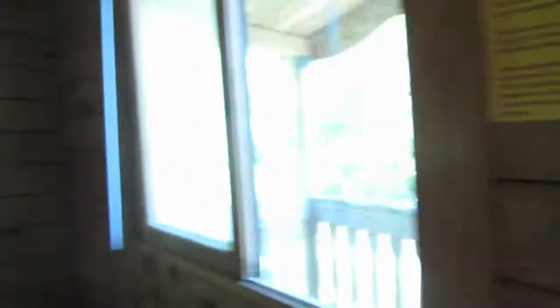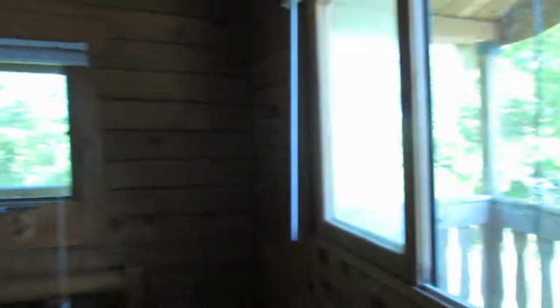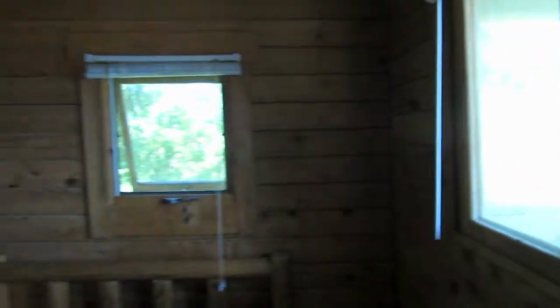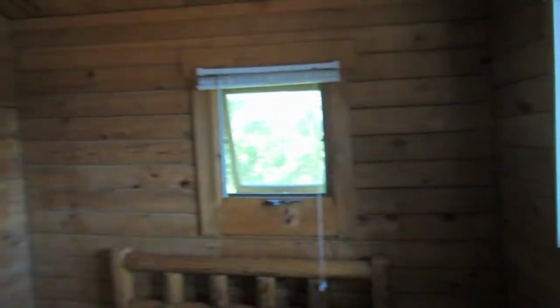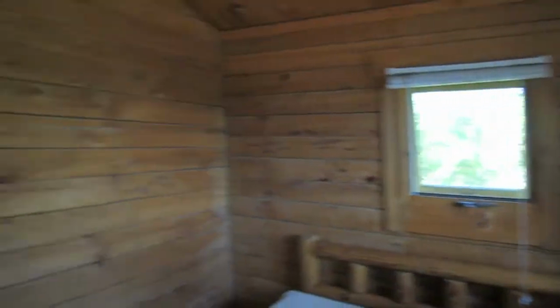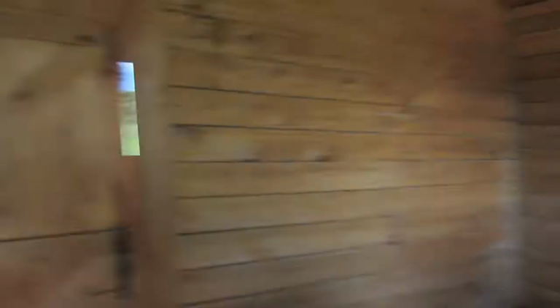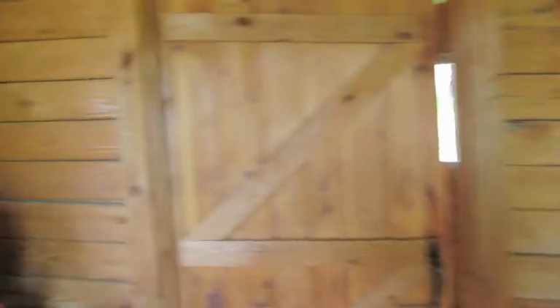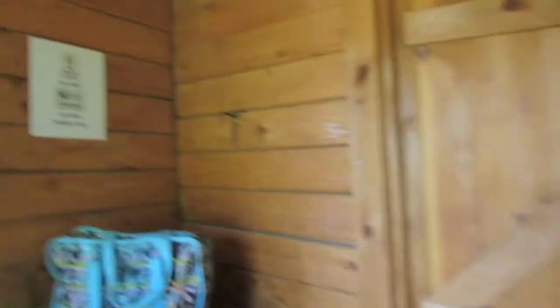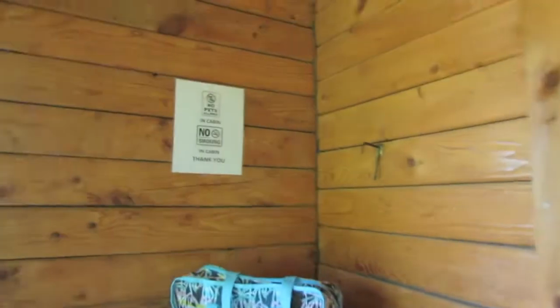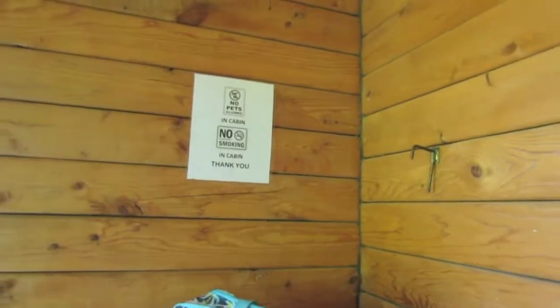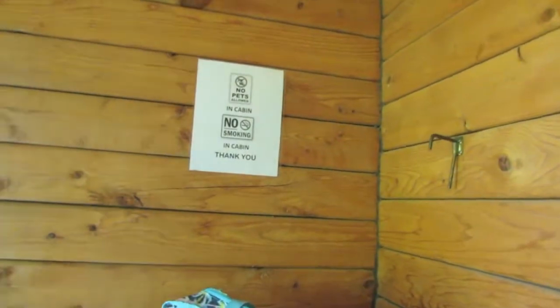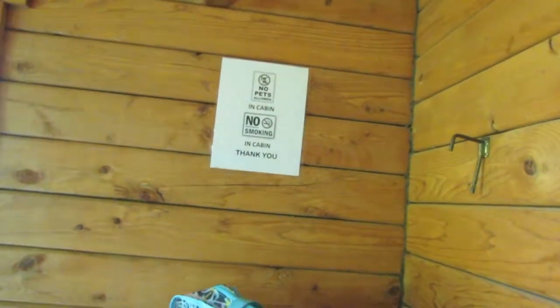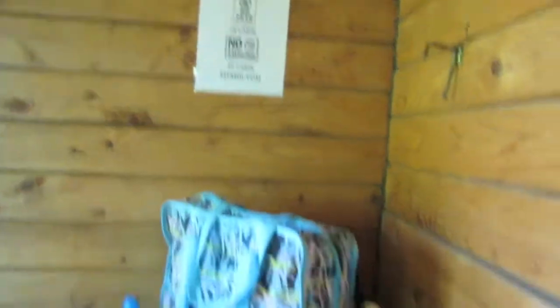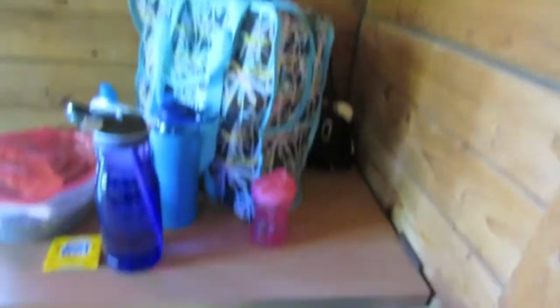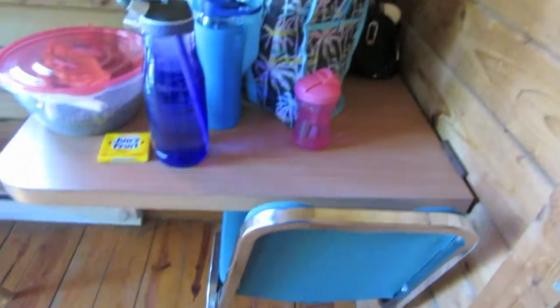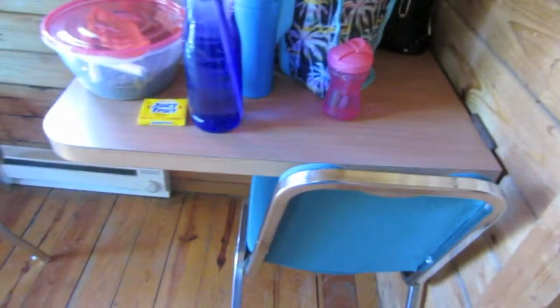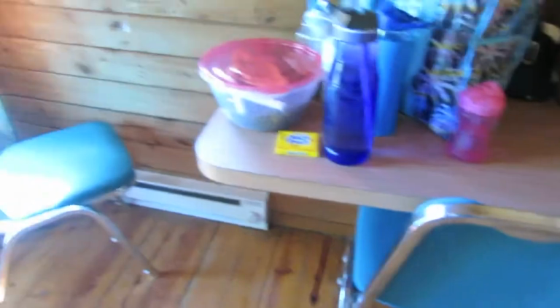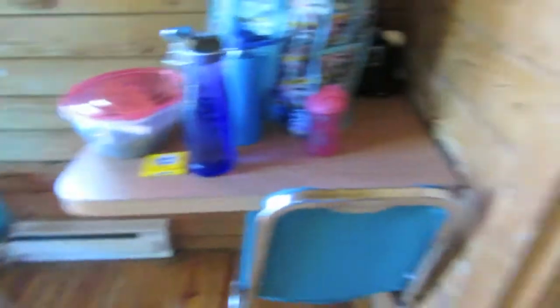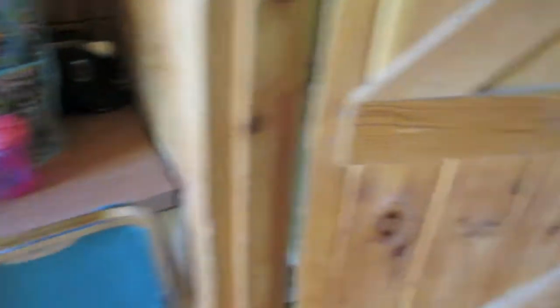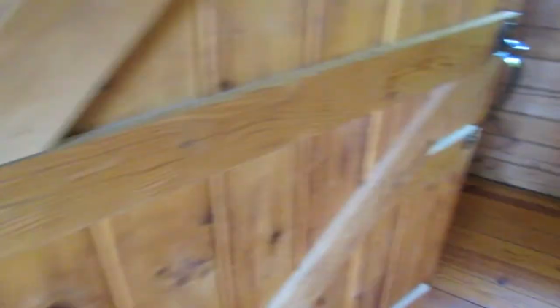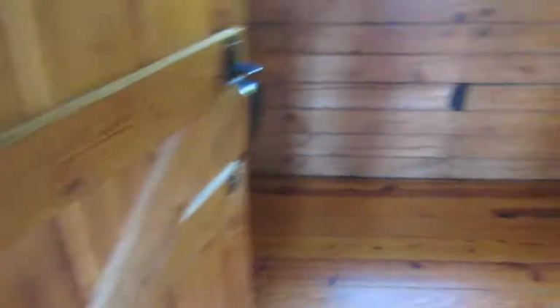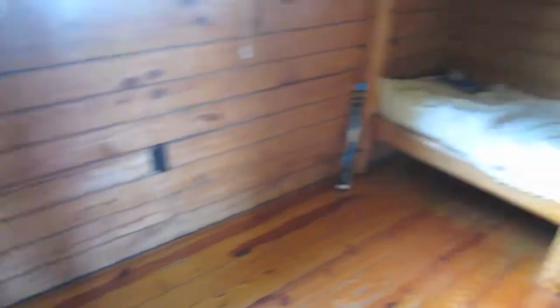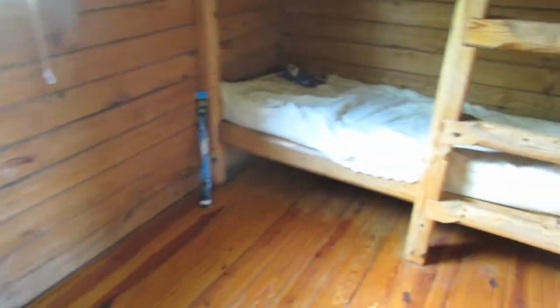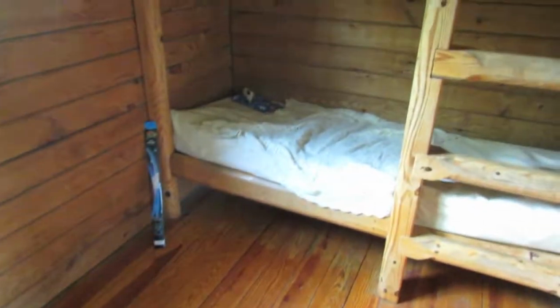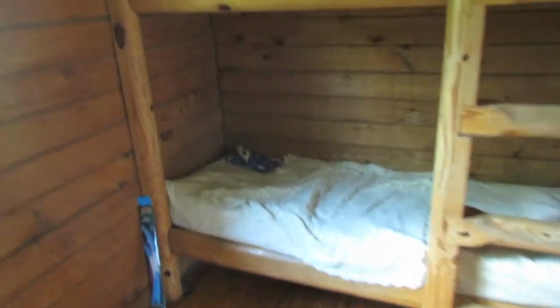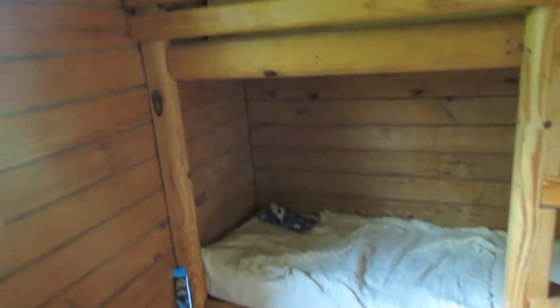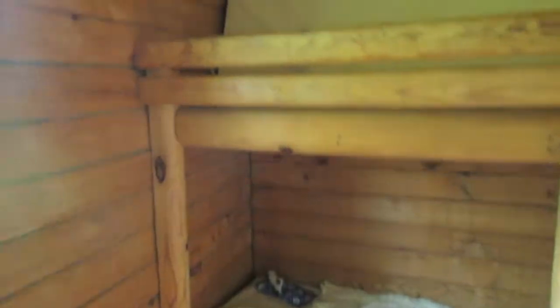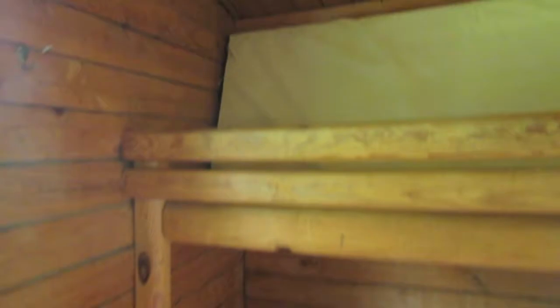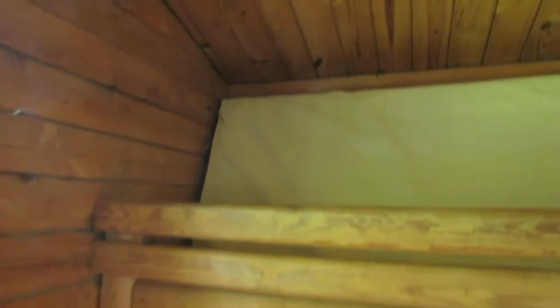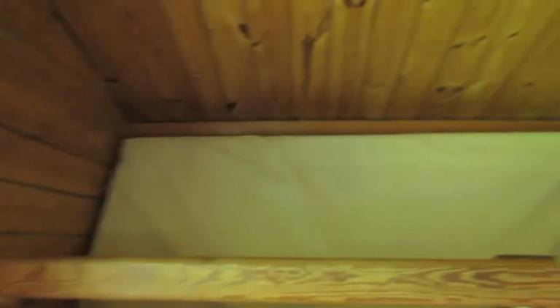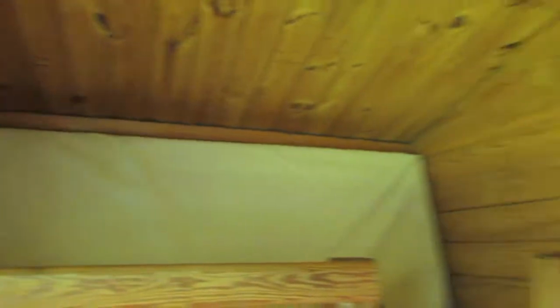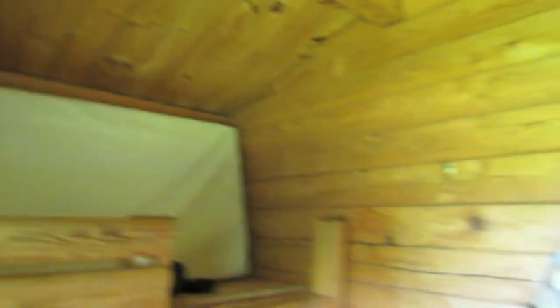All the windows are screened in and have blinds. You also have a little table with two chairs — that table folds up. In the back room, you have two sets of bunk beds.